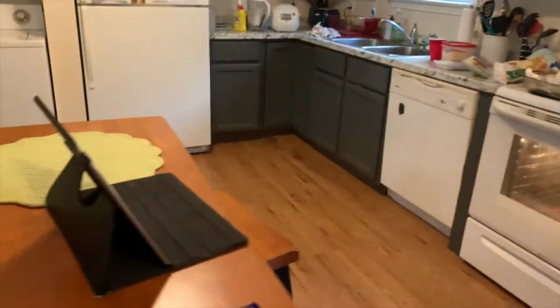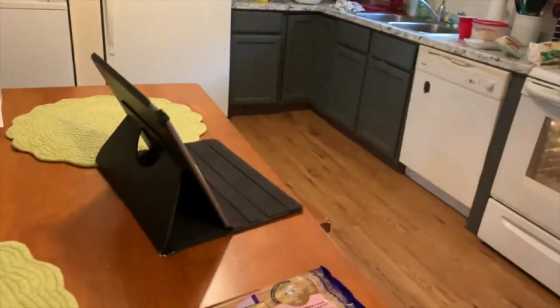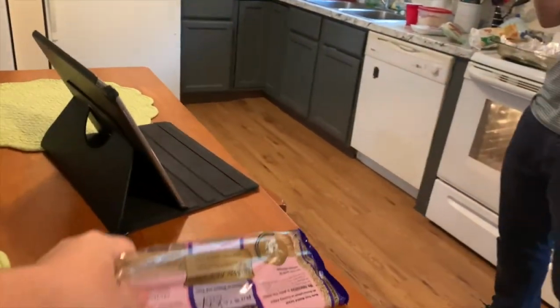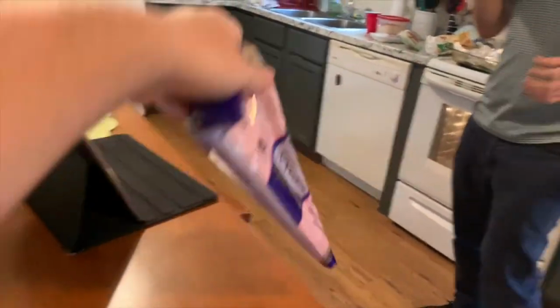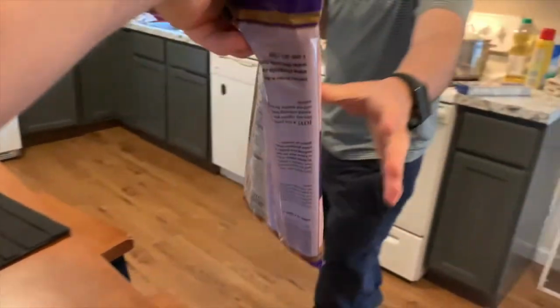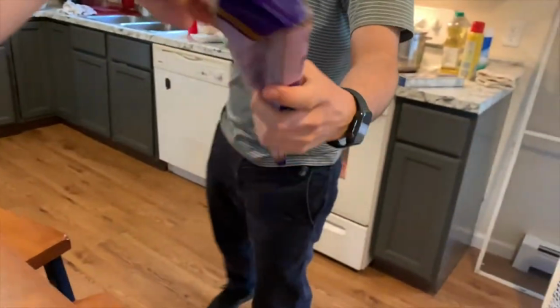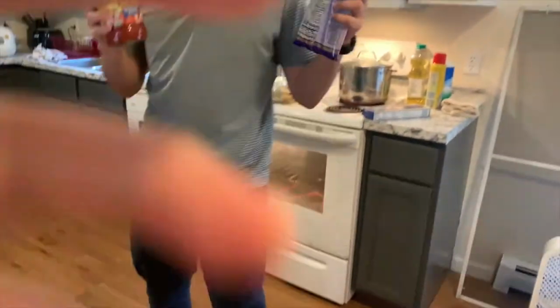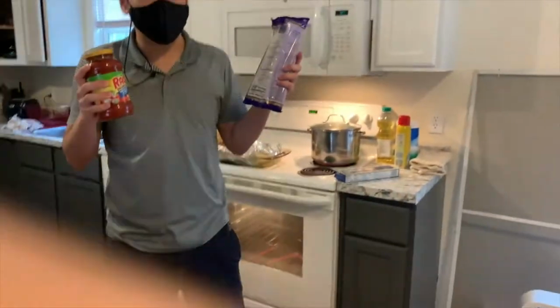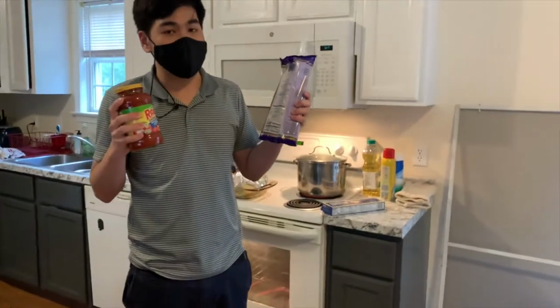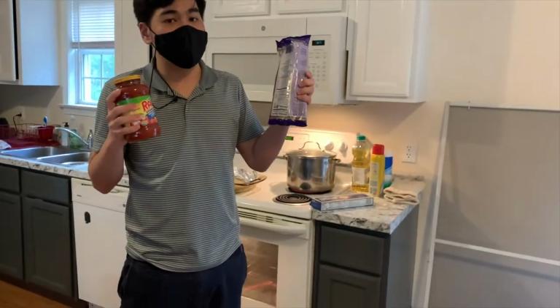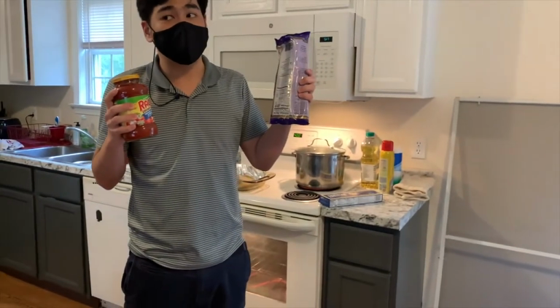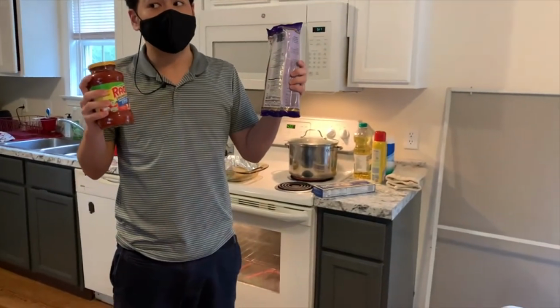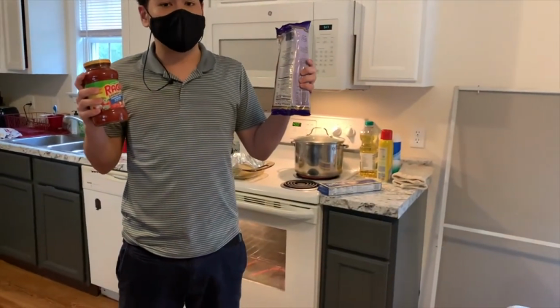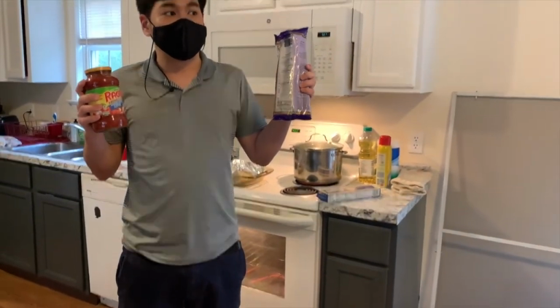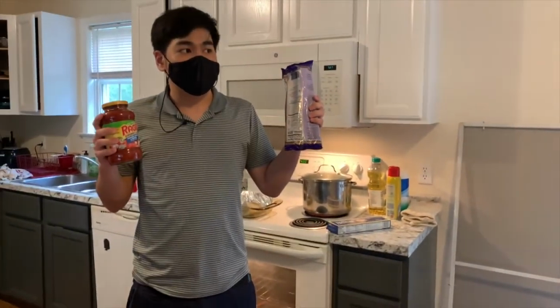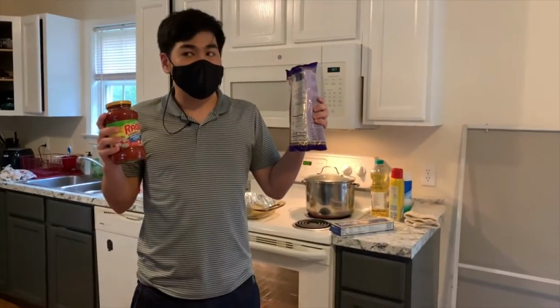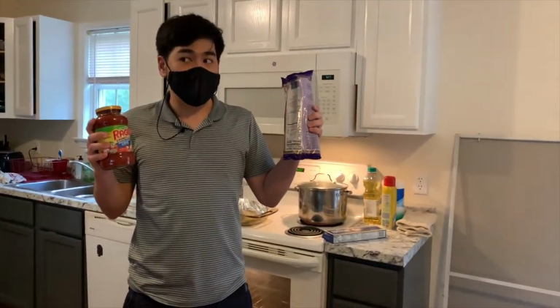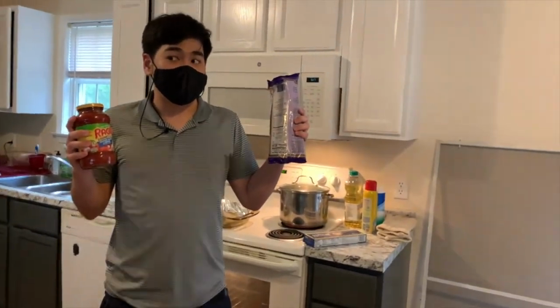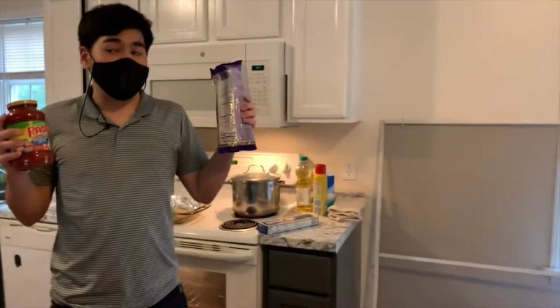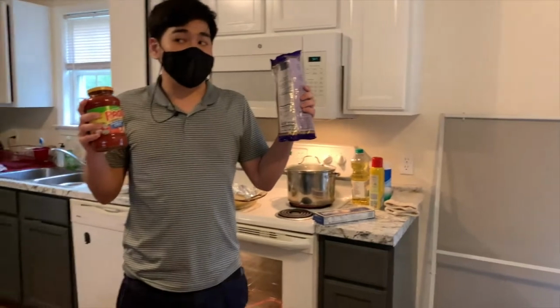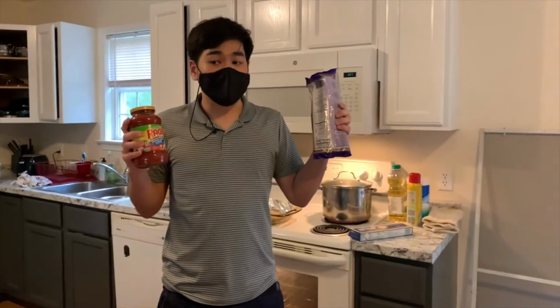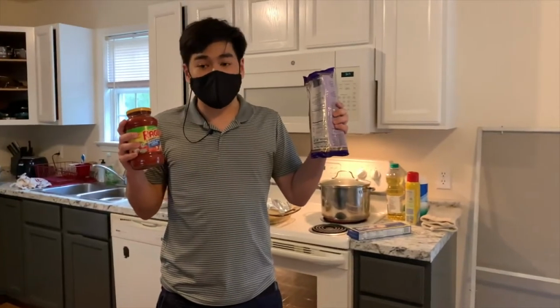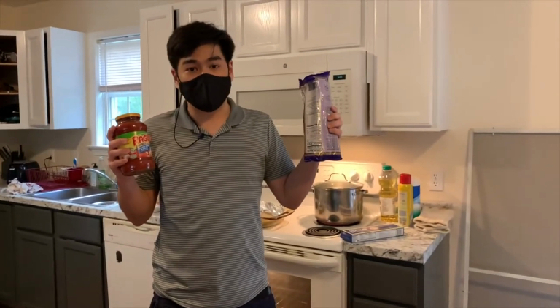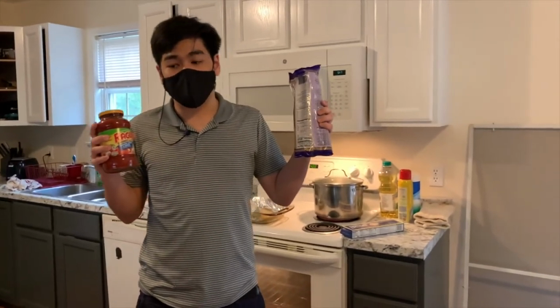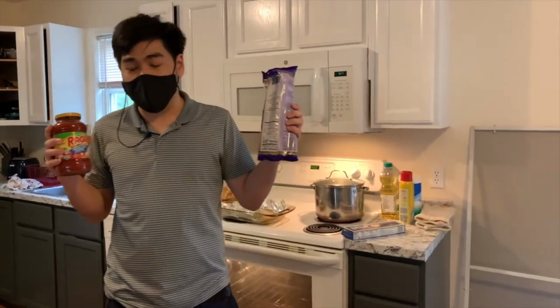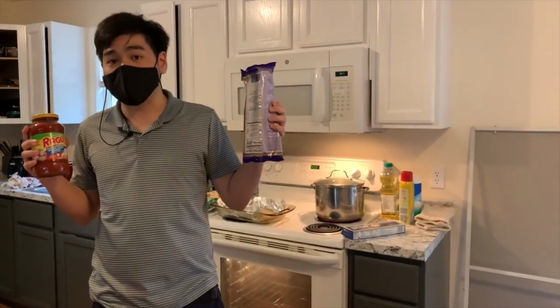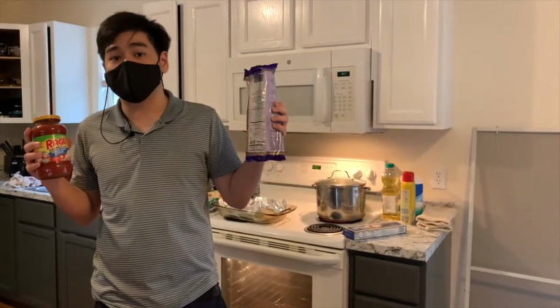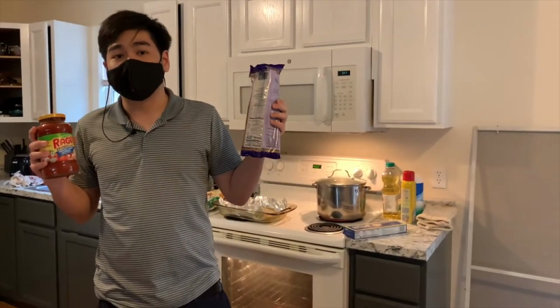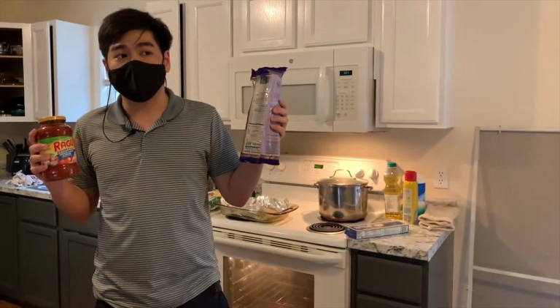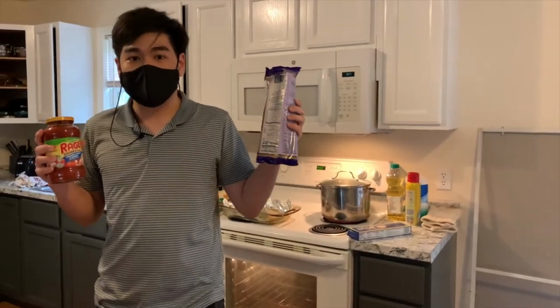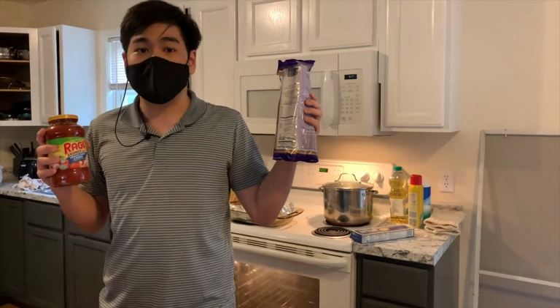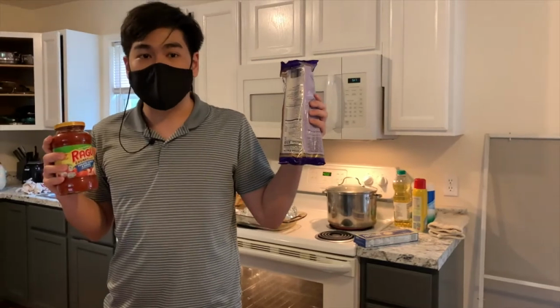This is for Robbie Raymond — it's gluten-free pasta. He is gluten intolerant, while I have lactose intolerant. So let's get started. Enjoy.